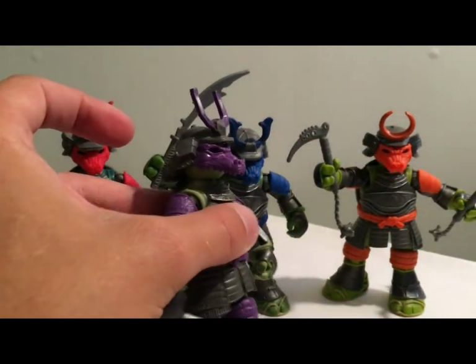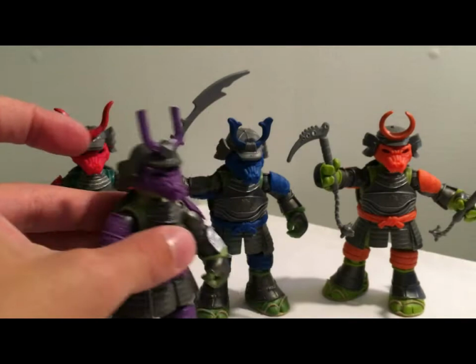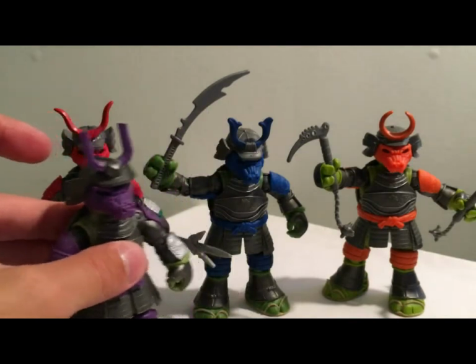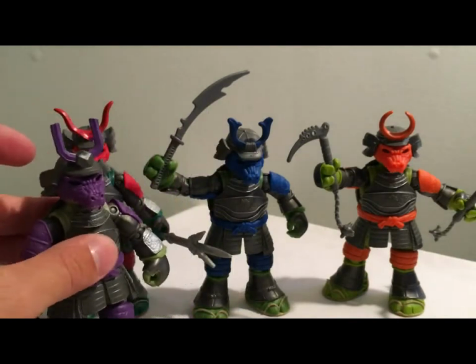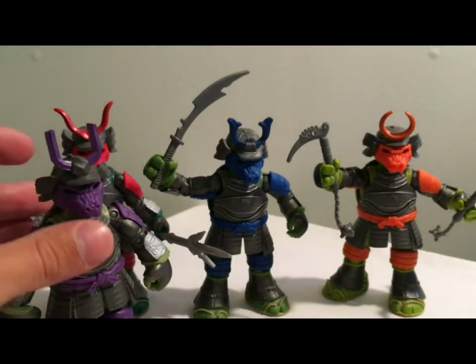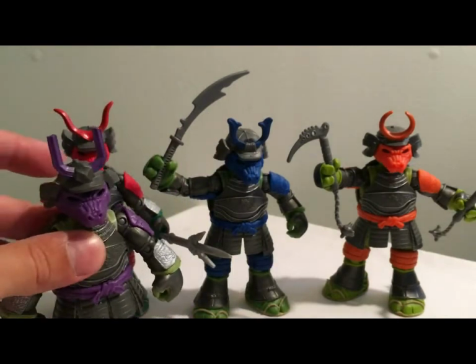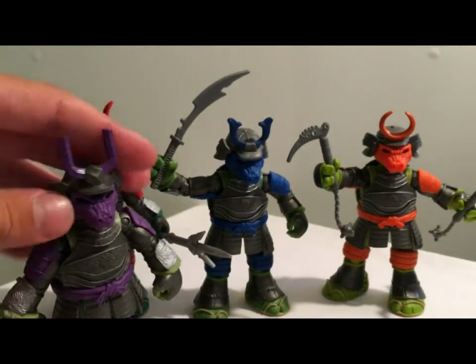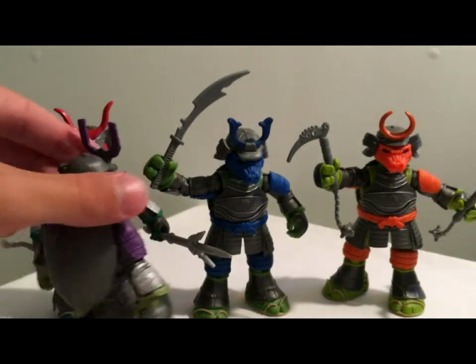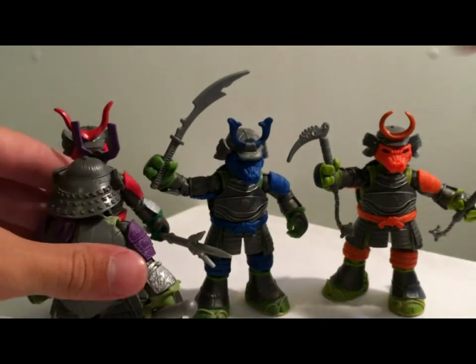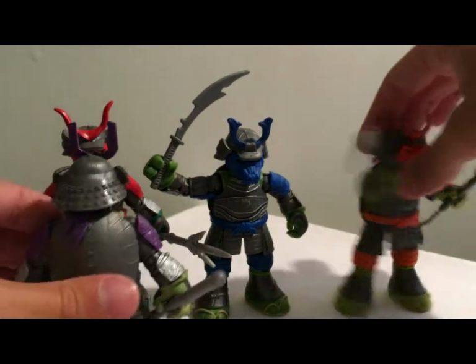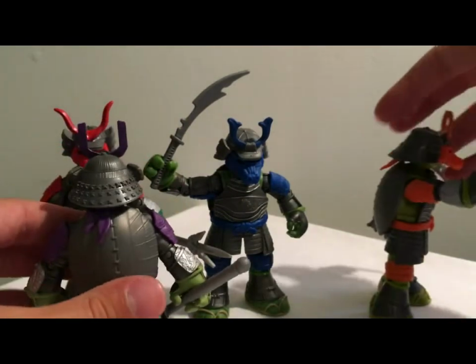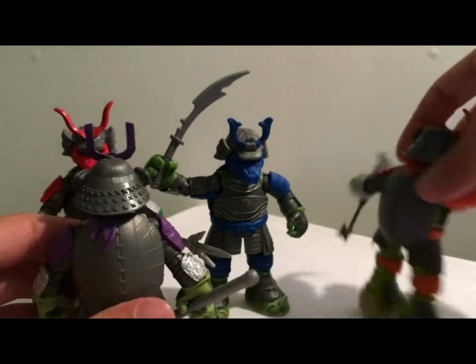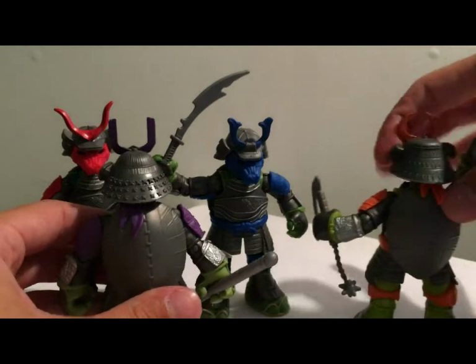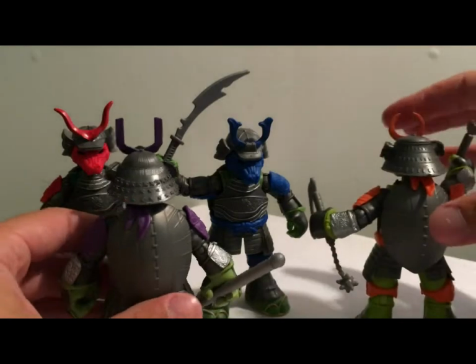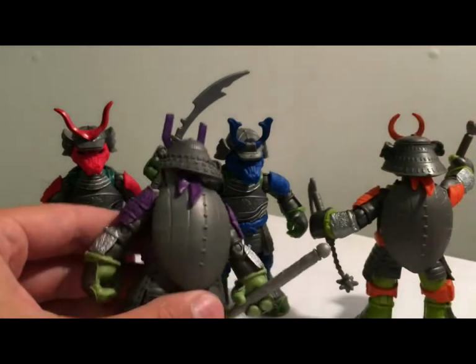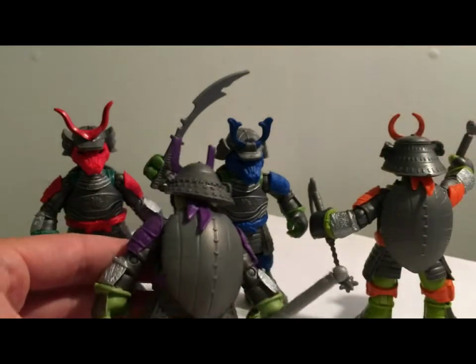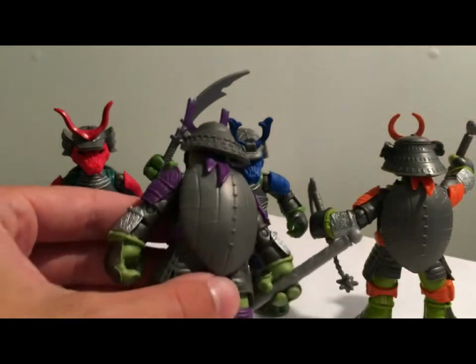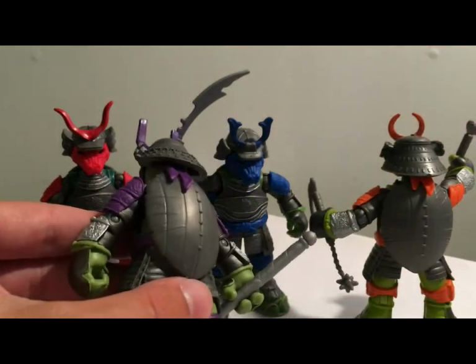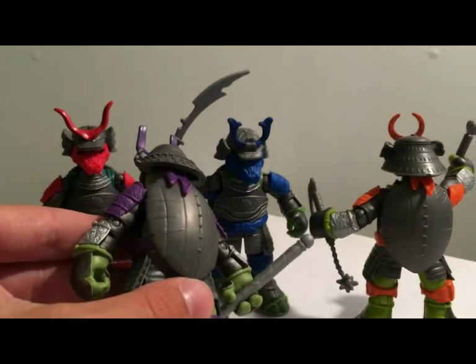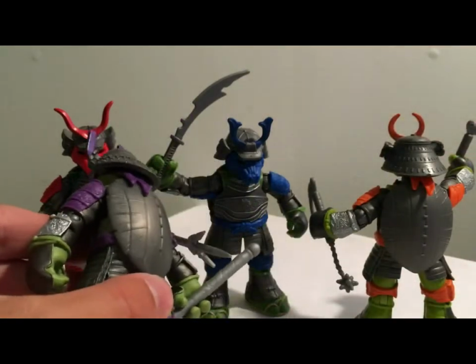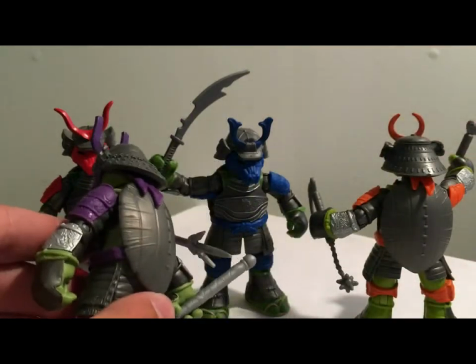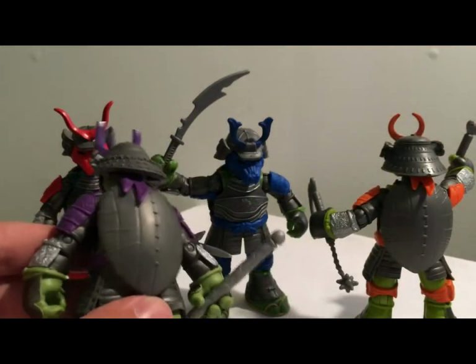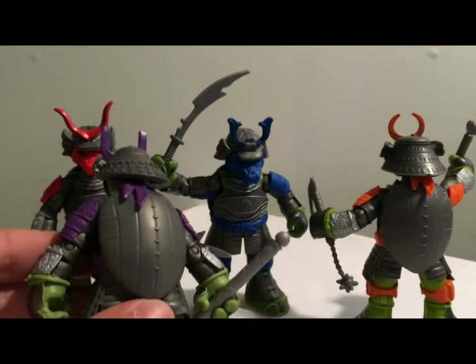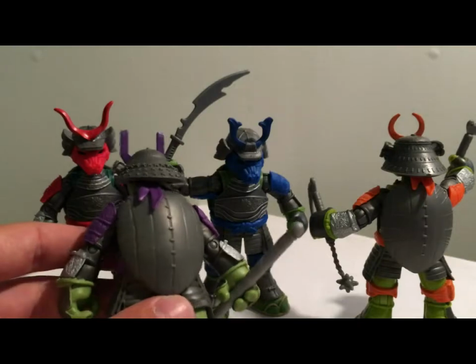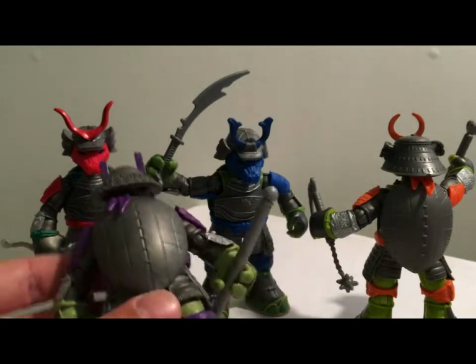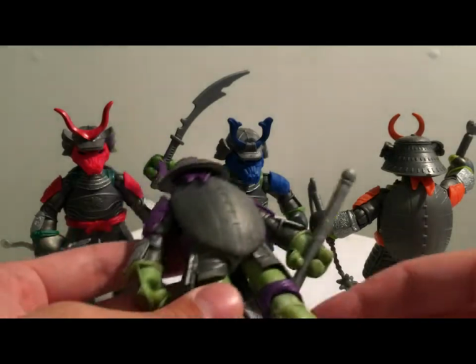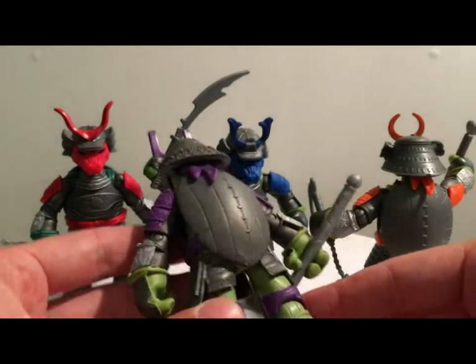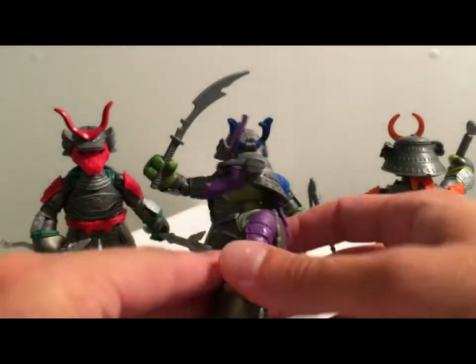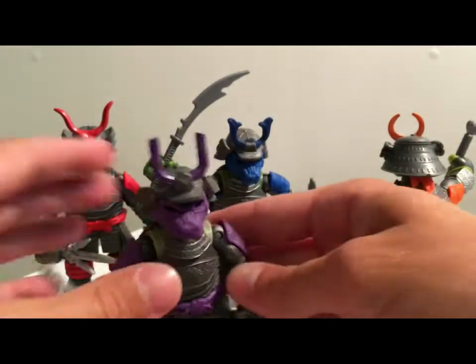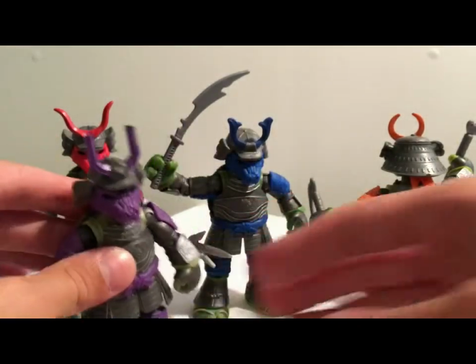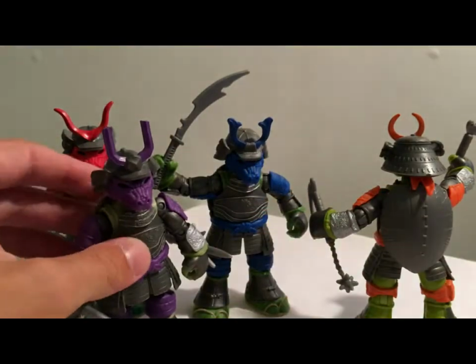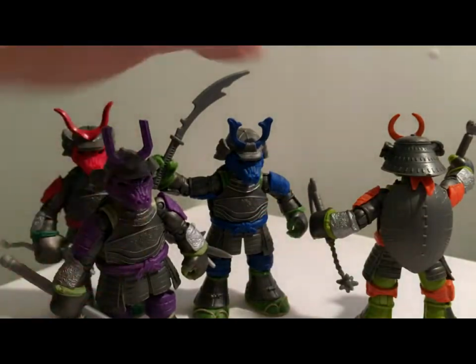They all feature the same articulation. Their shells on the back are kind of like metal plated — you can see that. All the shells are the same and they're painted pretty well.